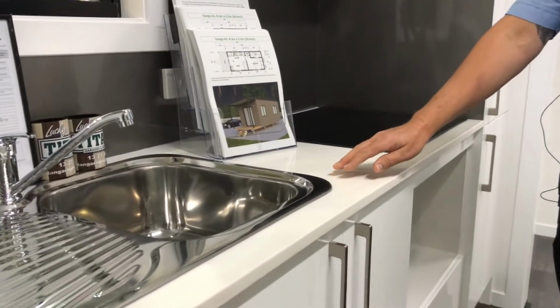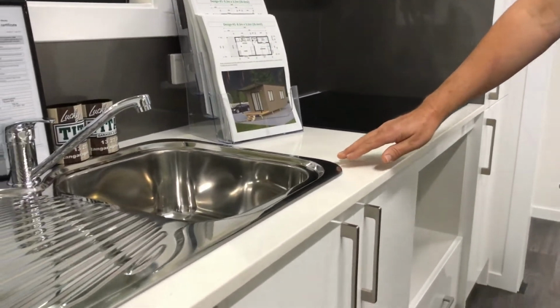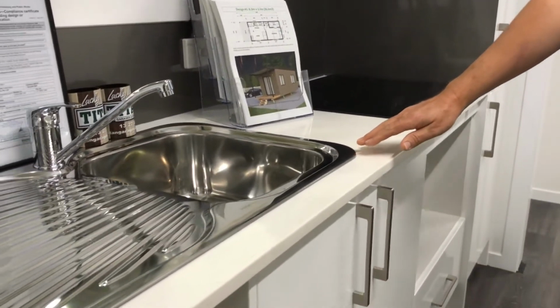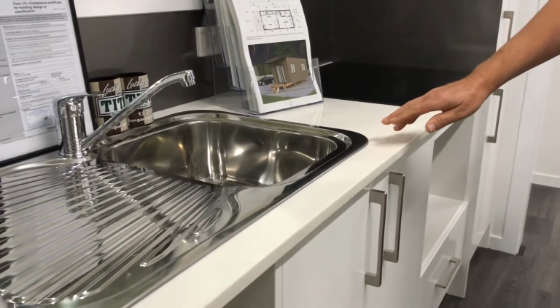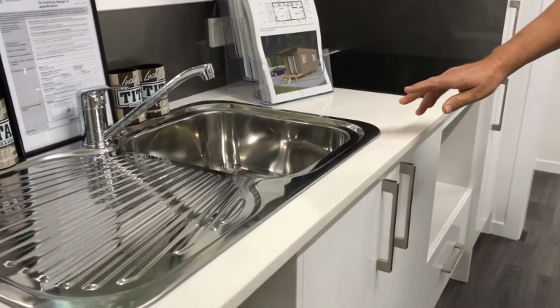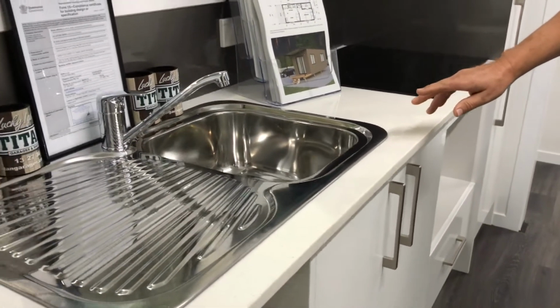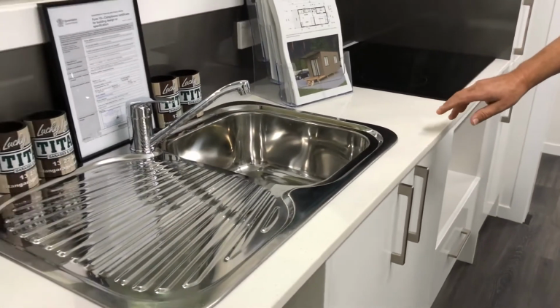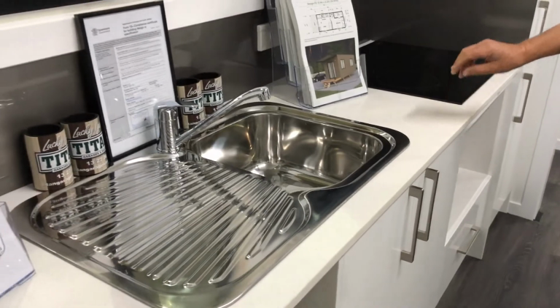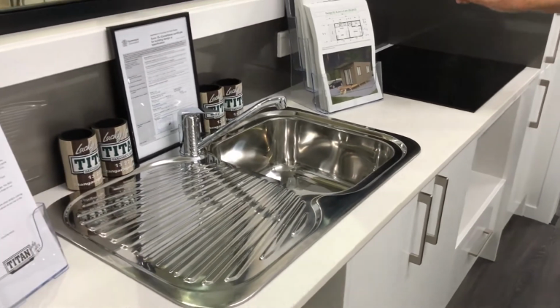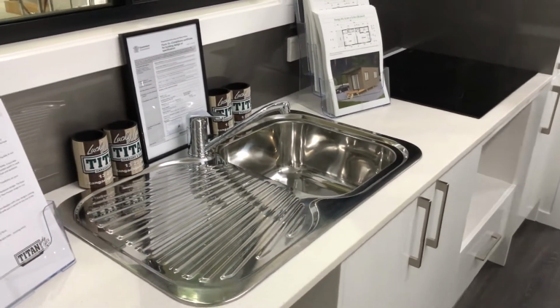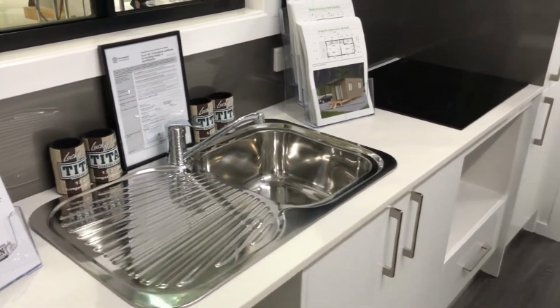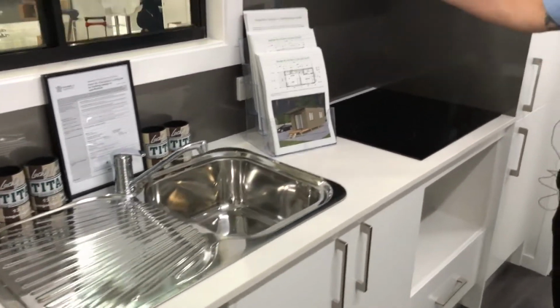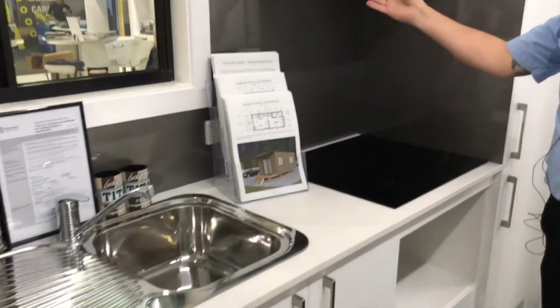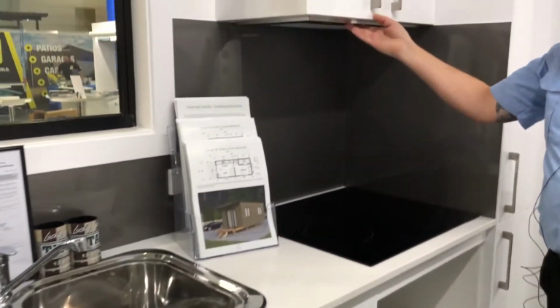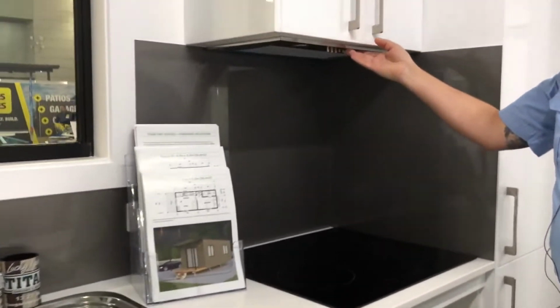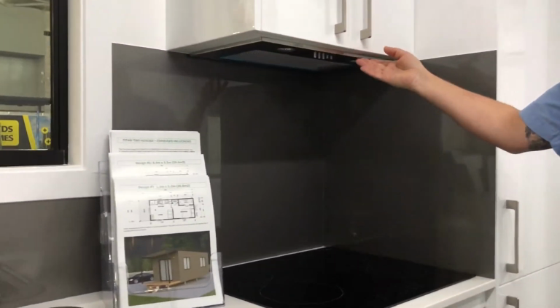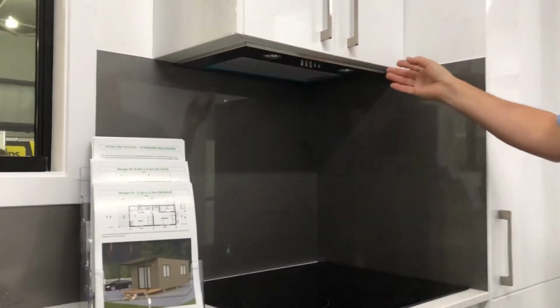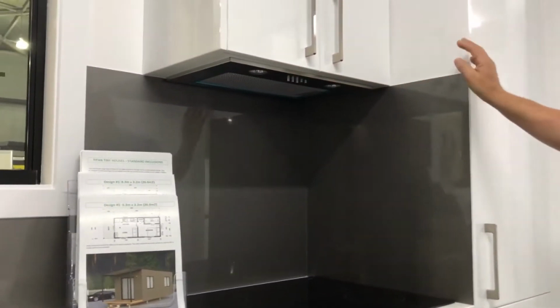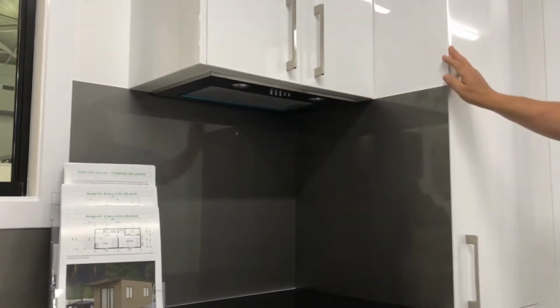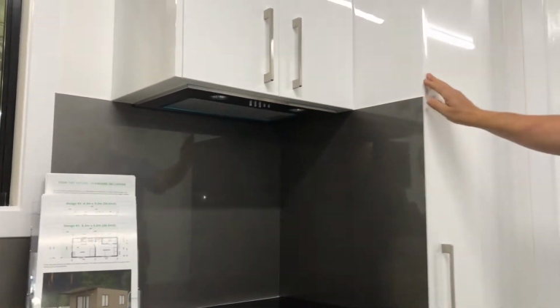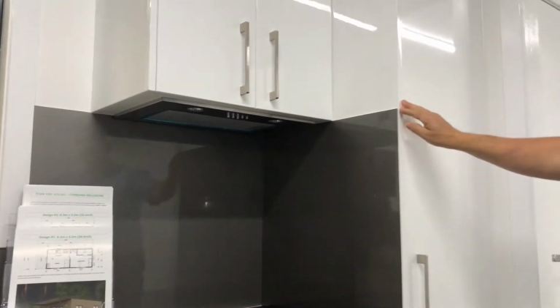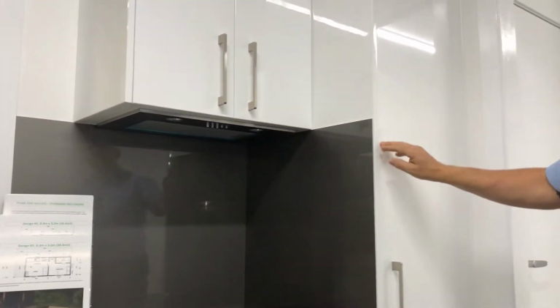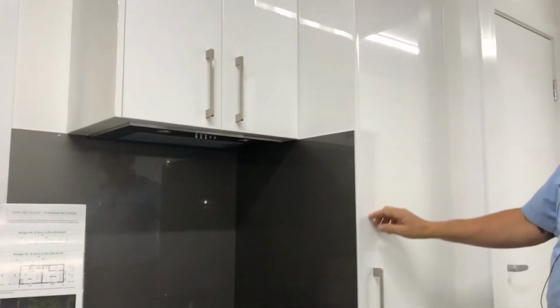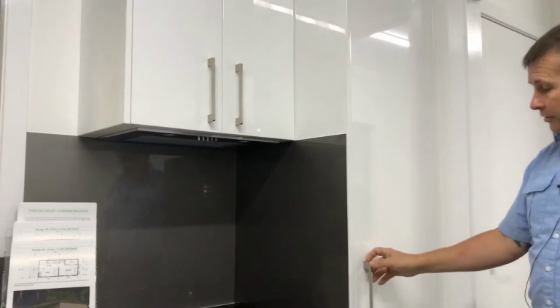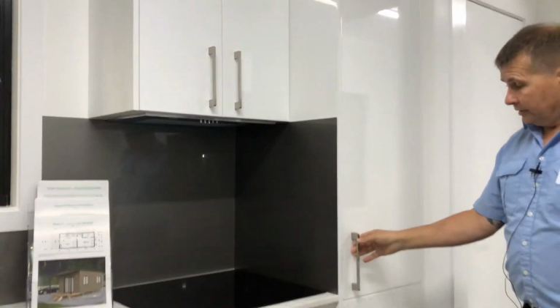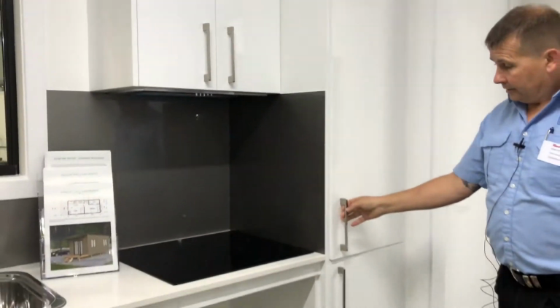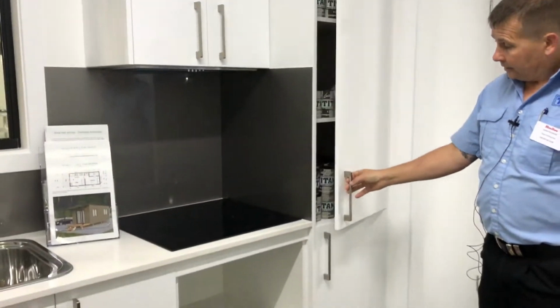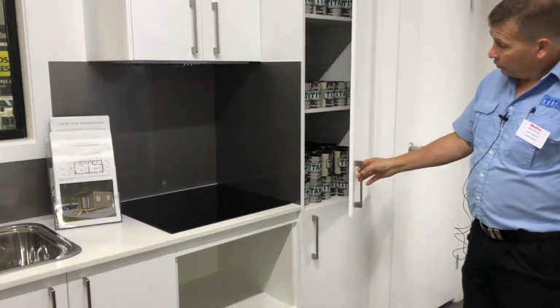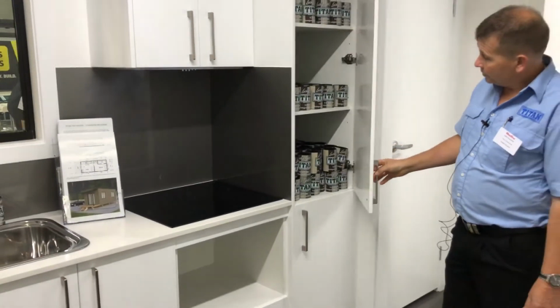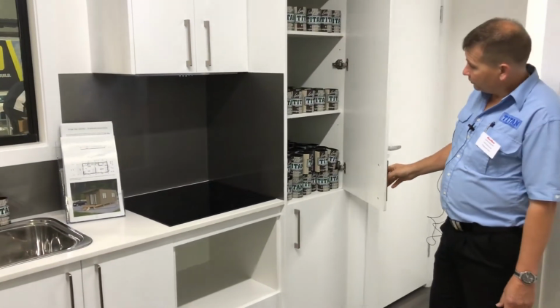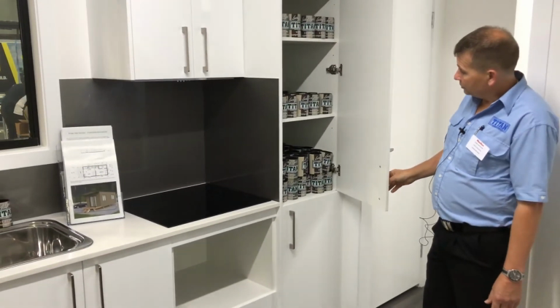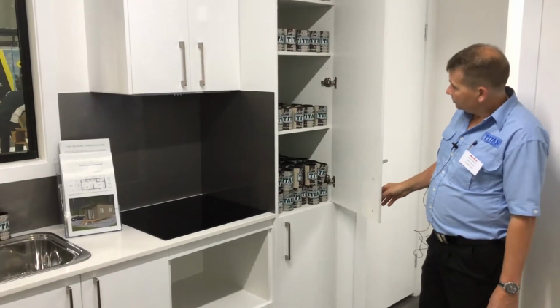We have a stainless steel sink, stainless steel taps, range hood, and nice white cupboards — all with soft close doors.